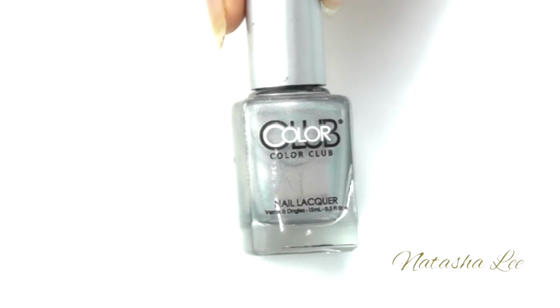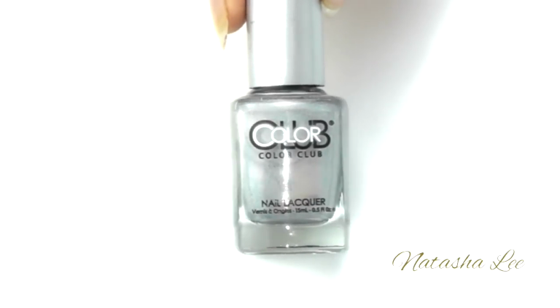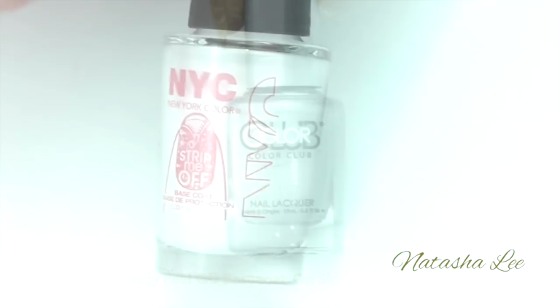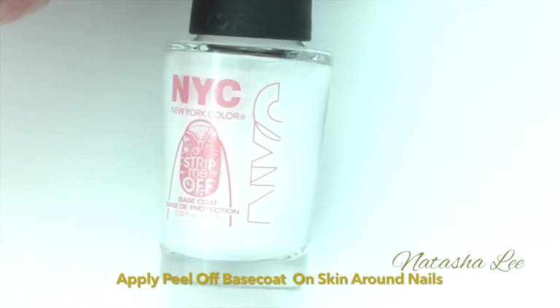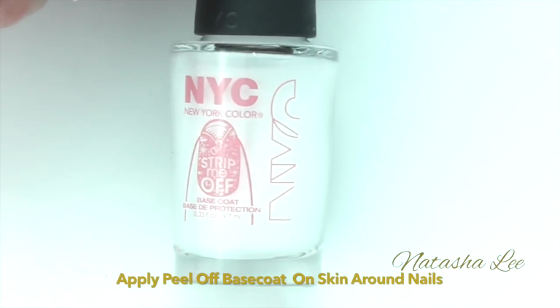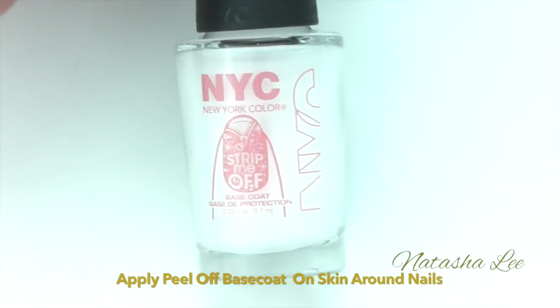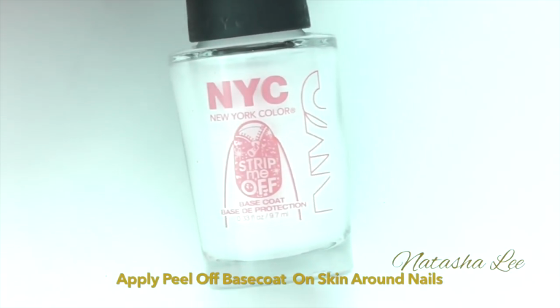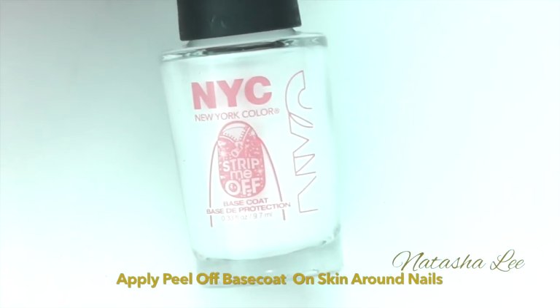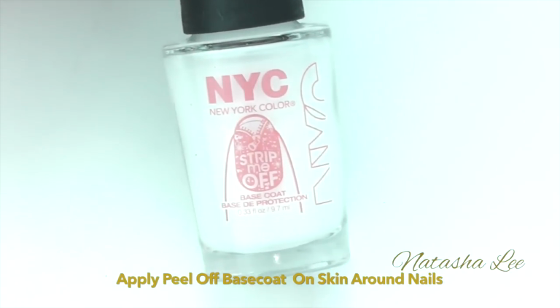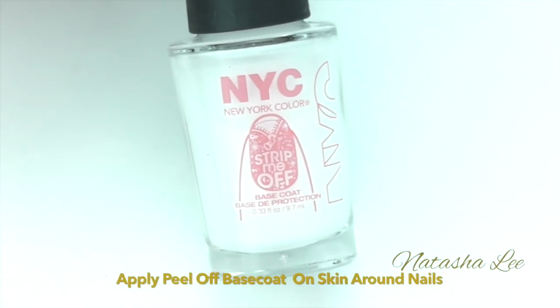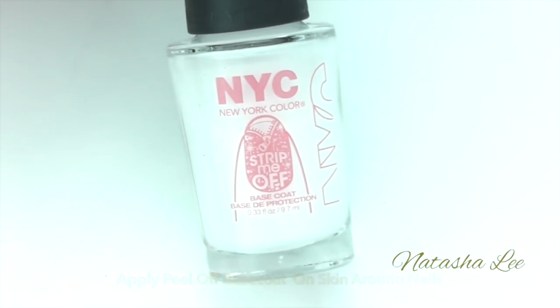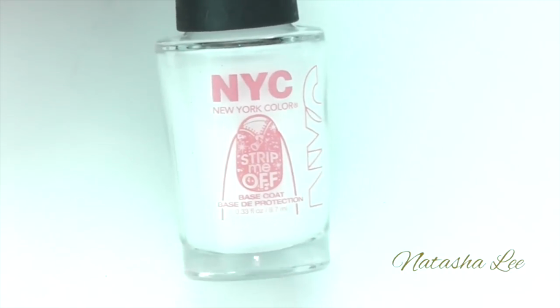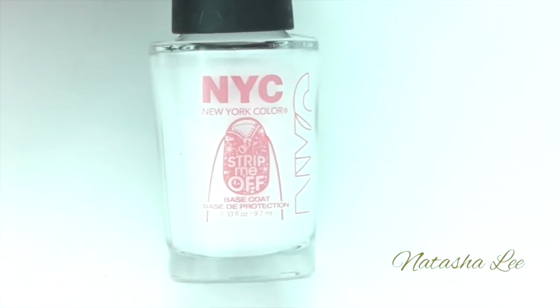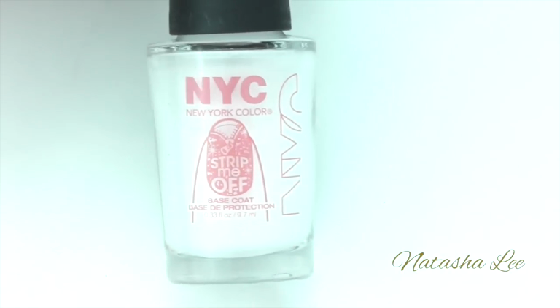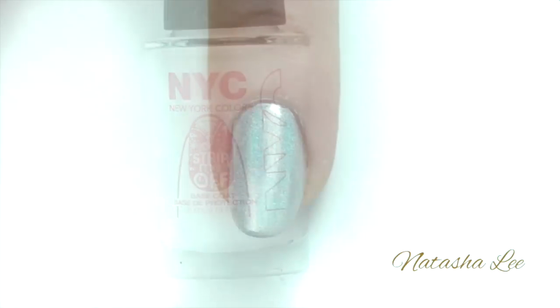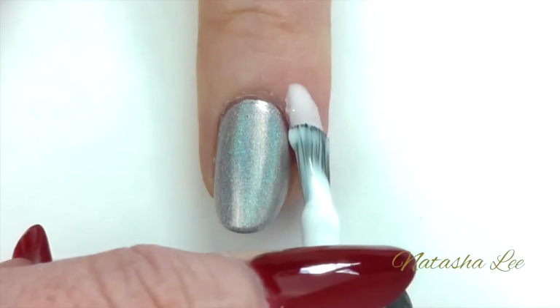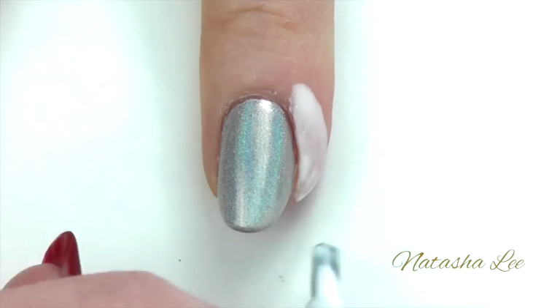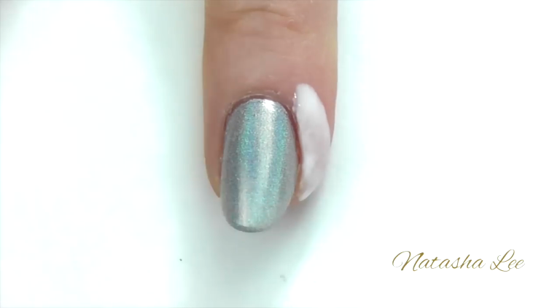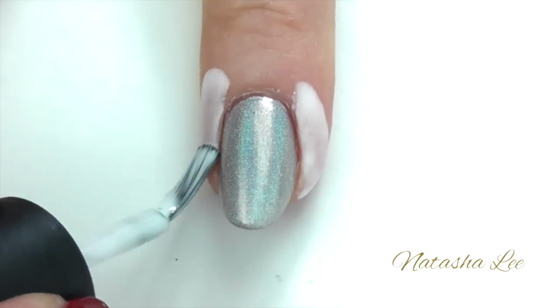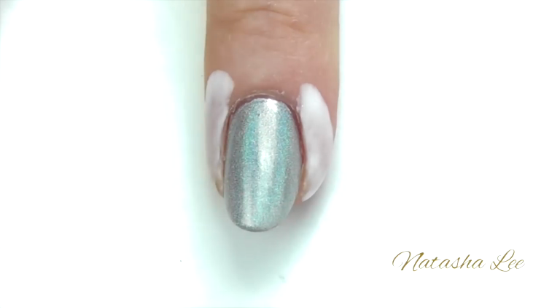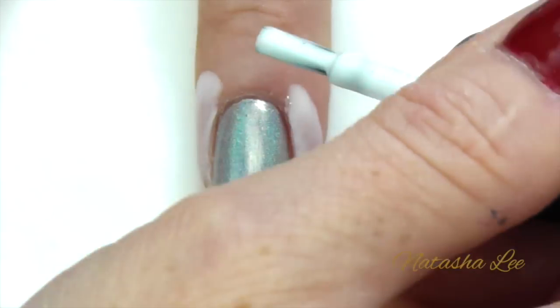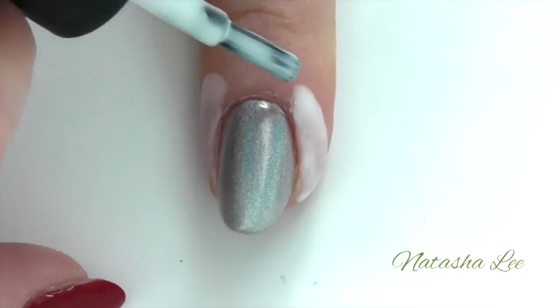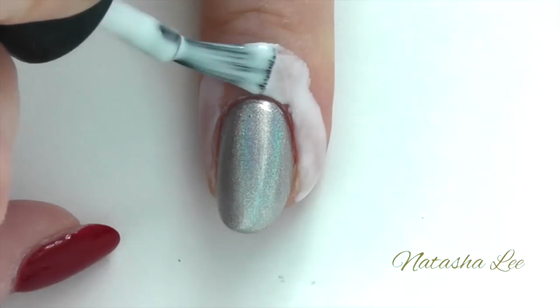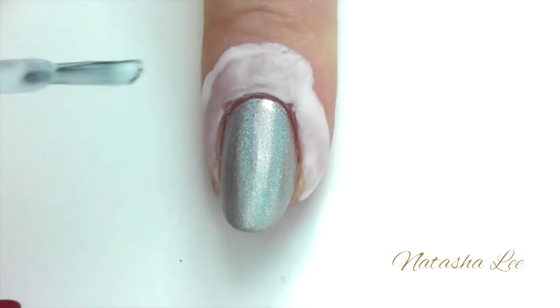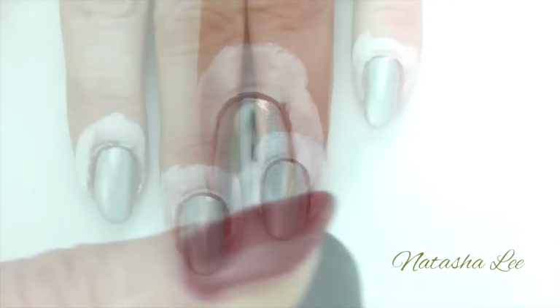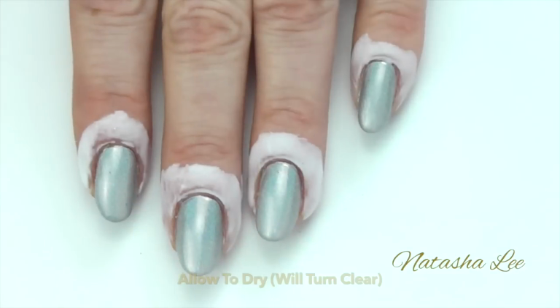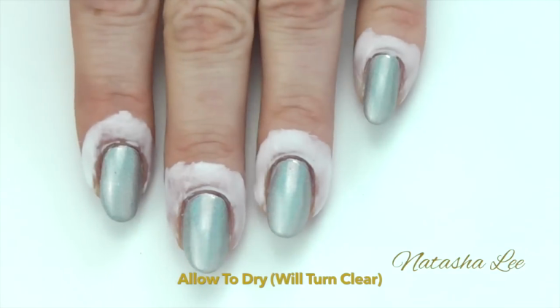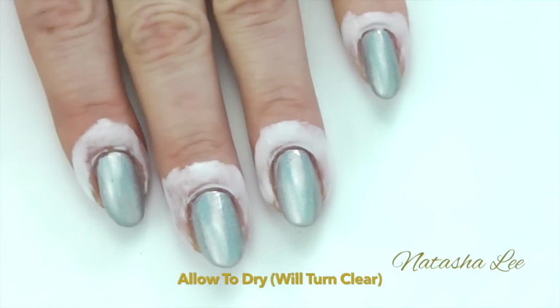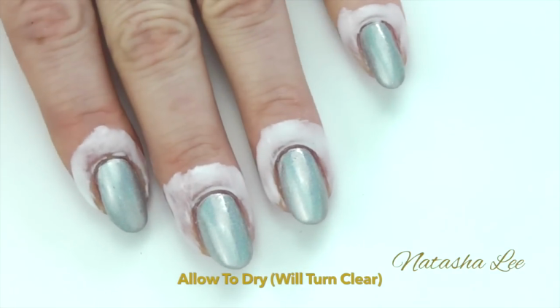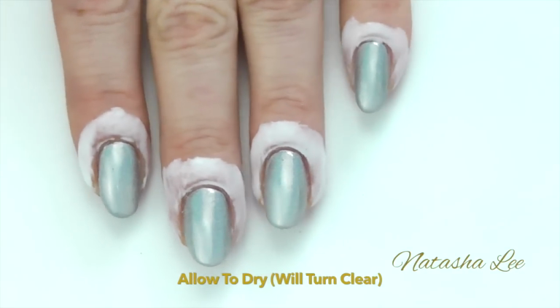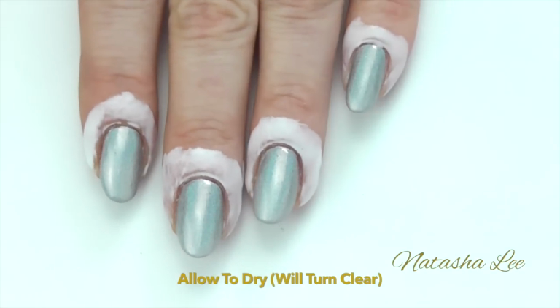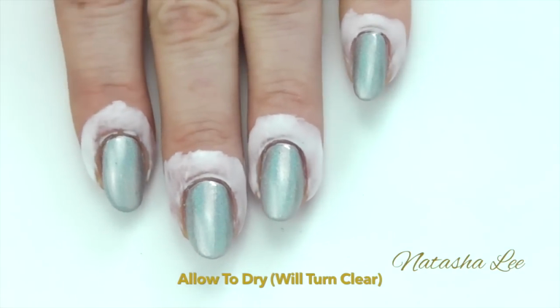Once that's applied and dry, apply a peel-off base coat on the skin around the nails to make removal easier later. Allow that to dry and once it's dry it should turn clear.